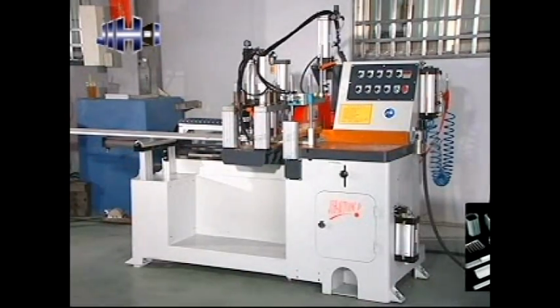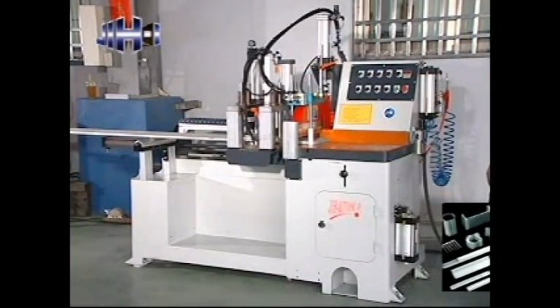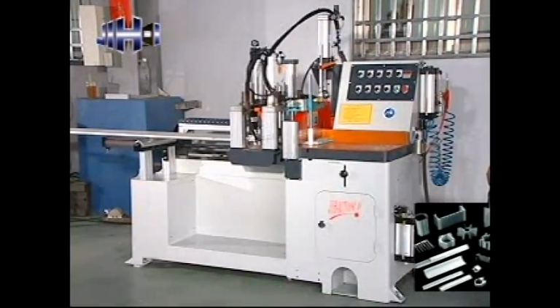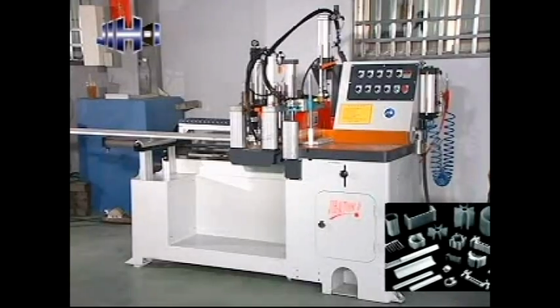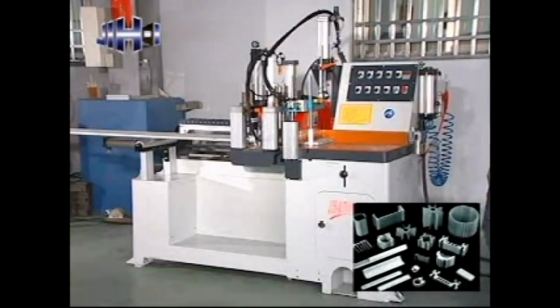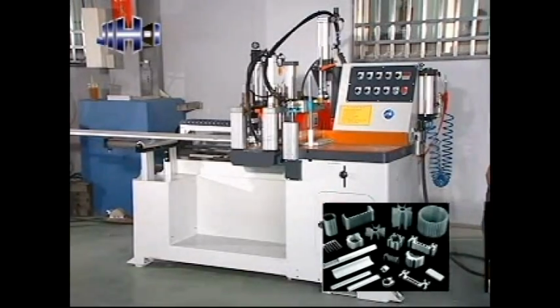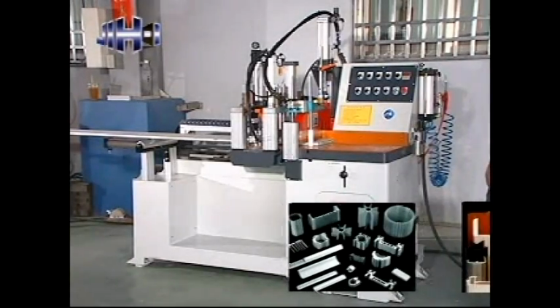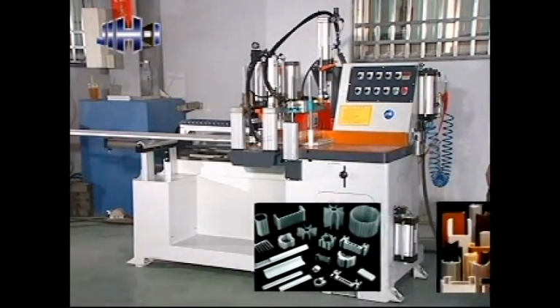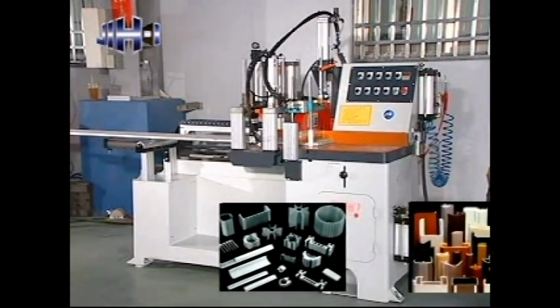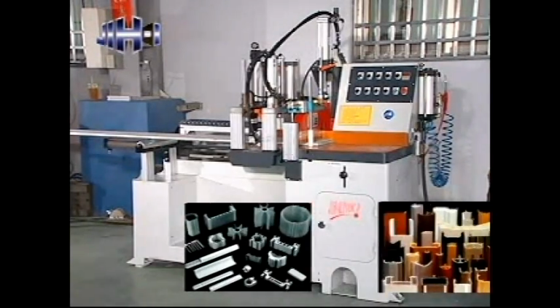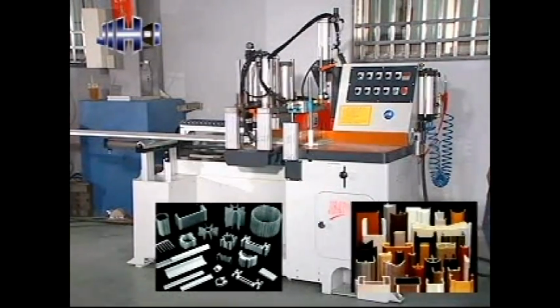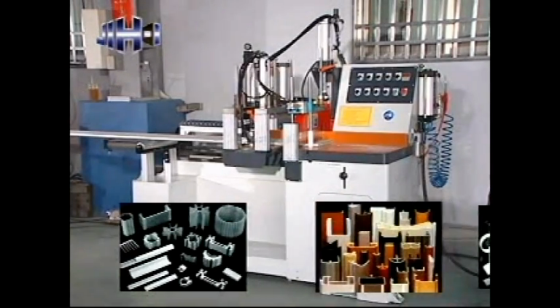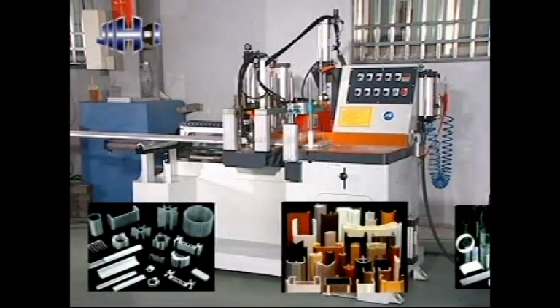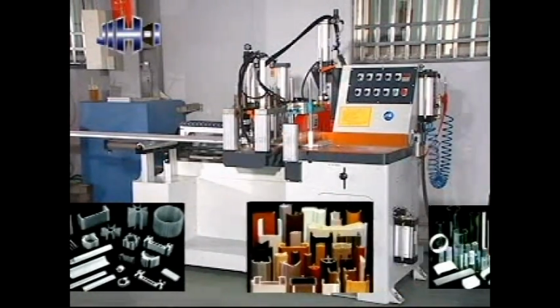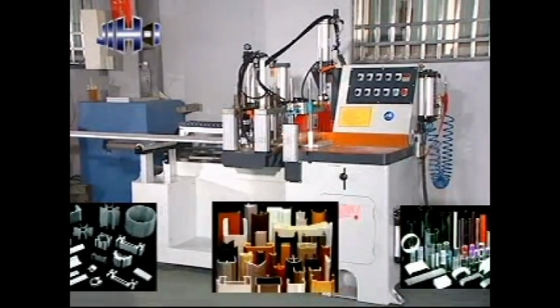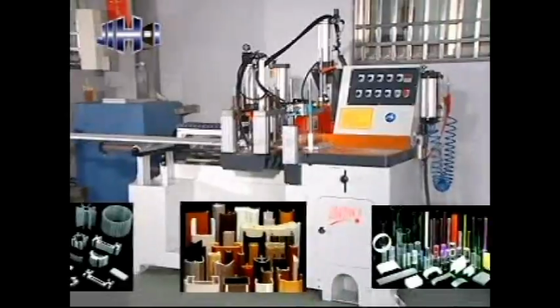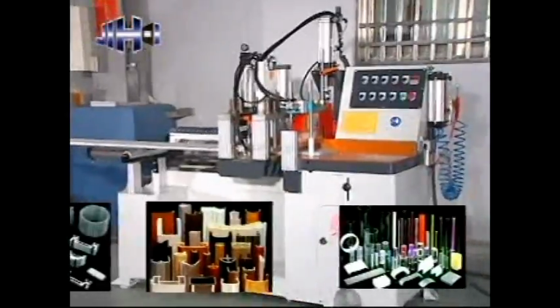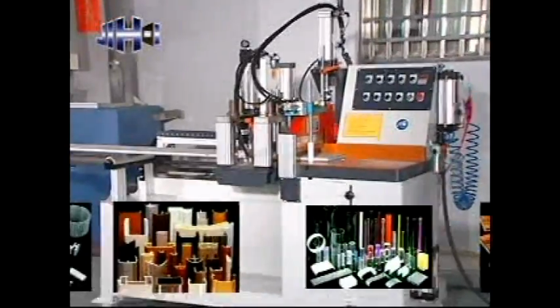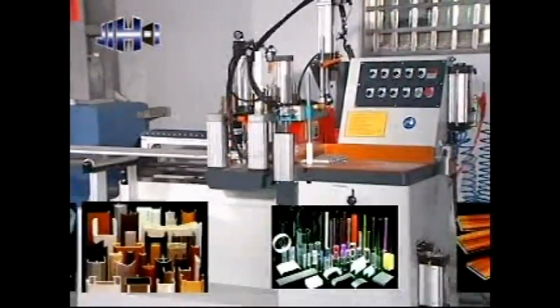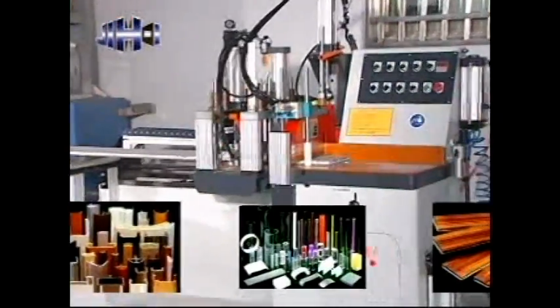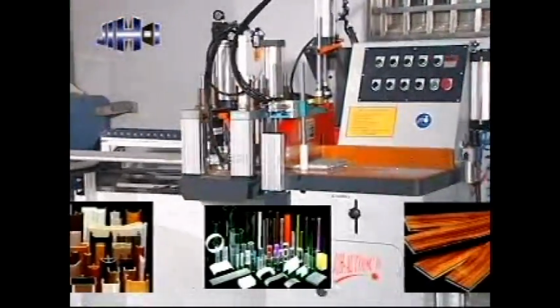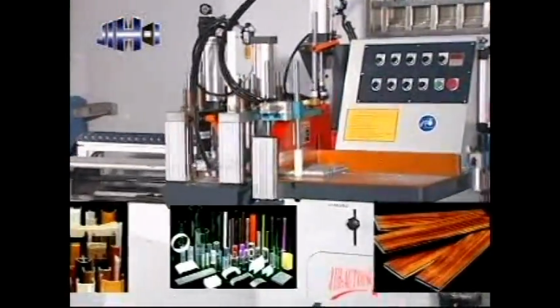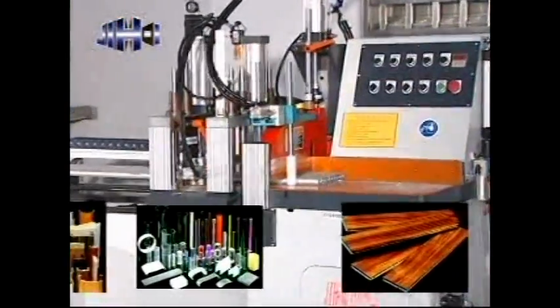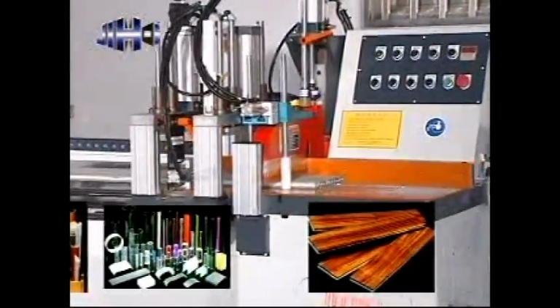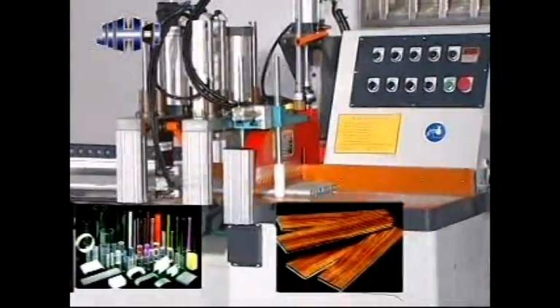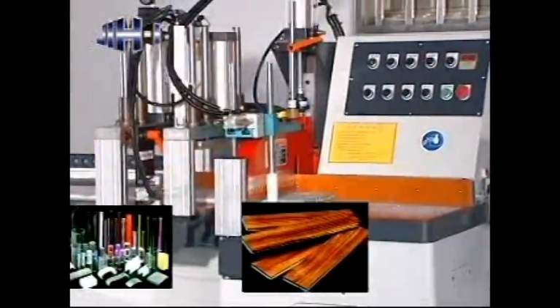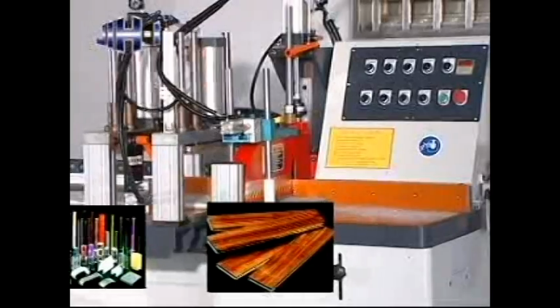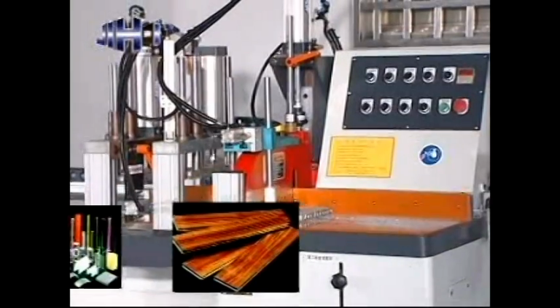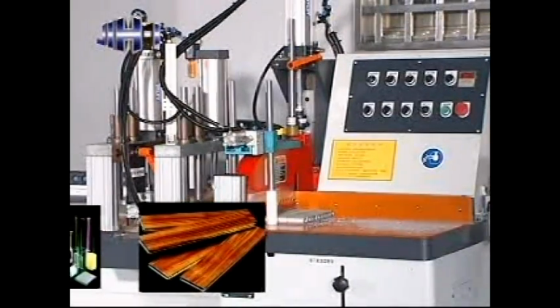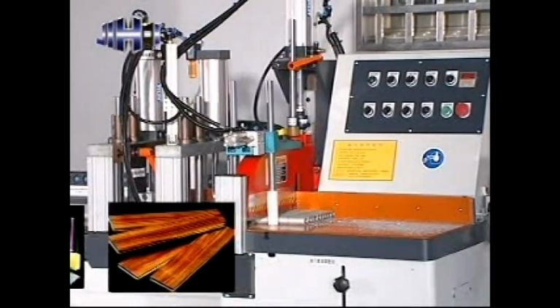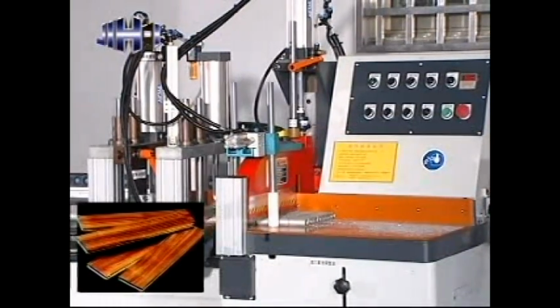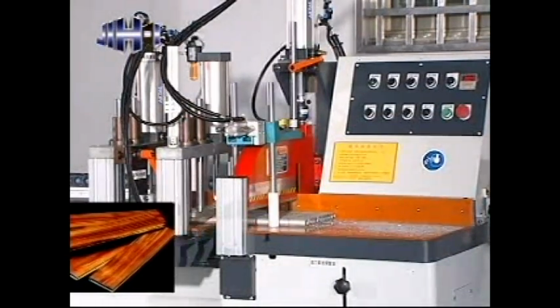Suitable for cutting various materials, including aluminum, brass, heat dissipating pieces, PVC, plastic steel, bakelite, acrylic plastic, teflon, honeycomb board, wood, and other non-ferrous metals.